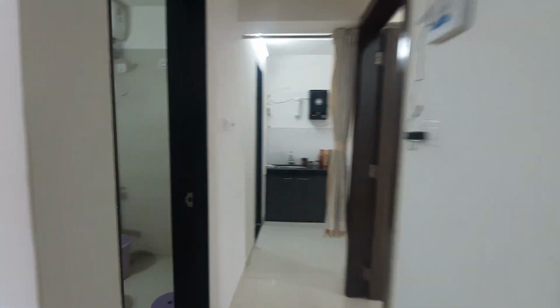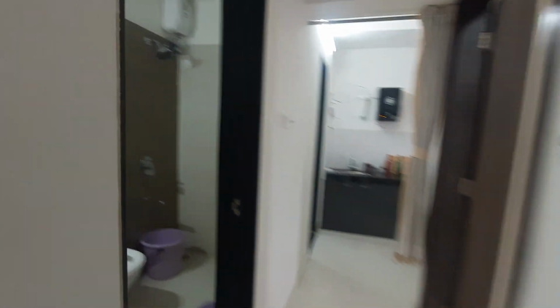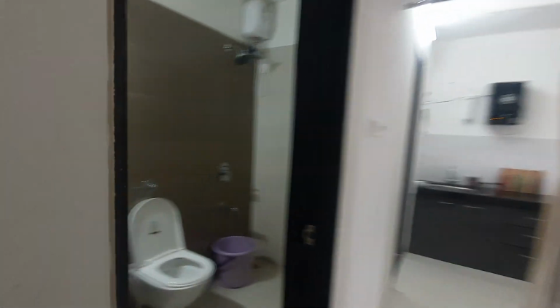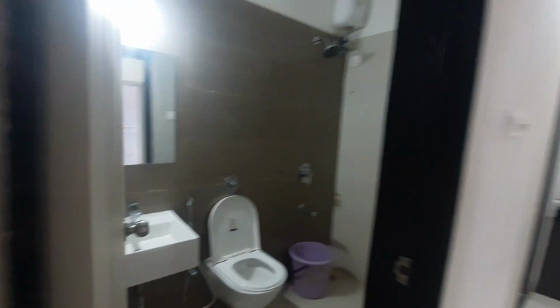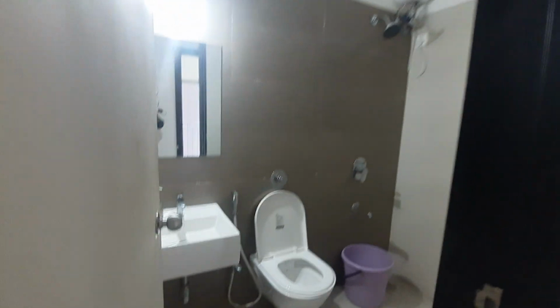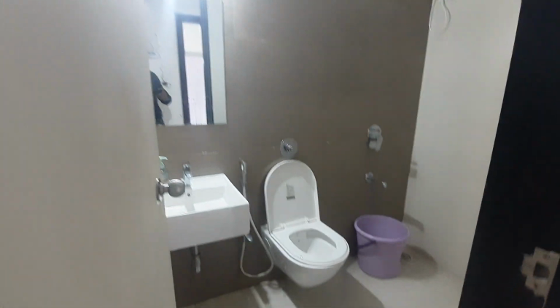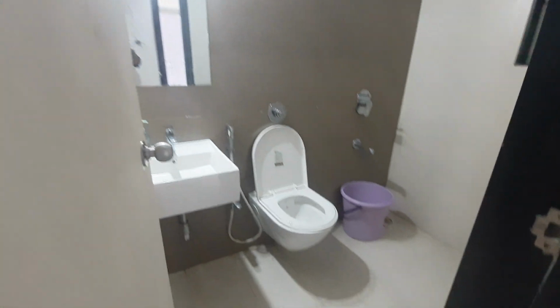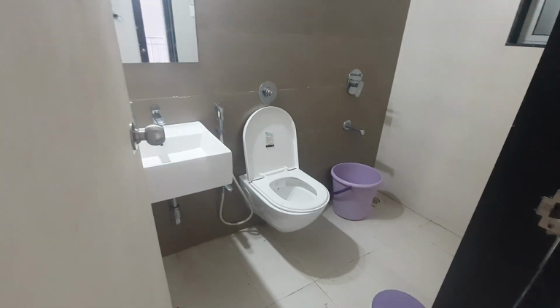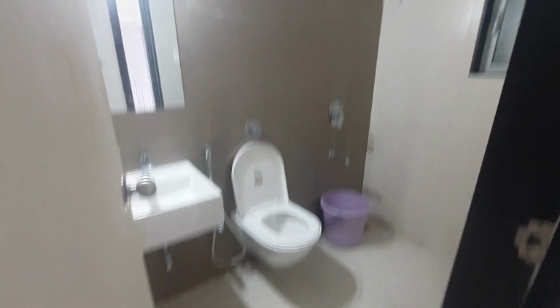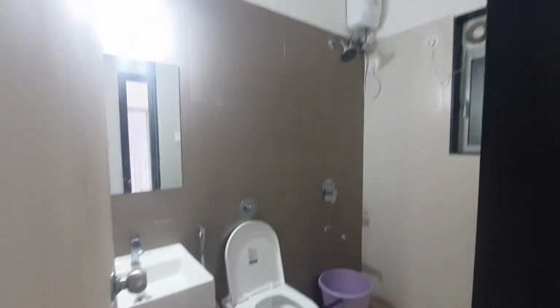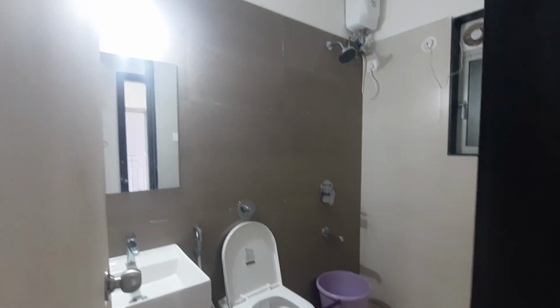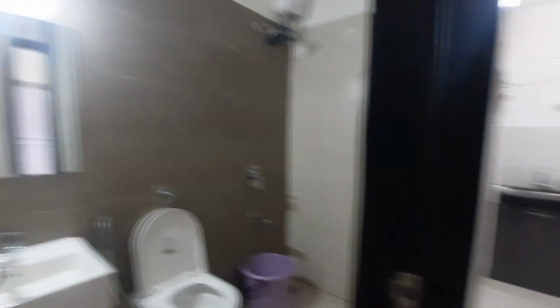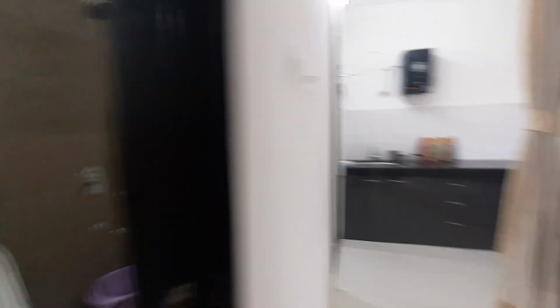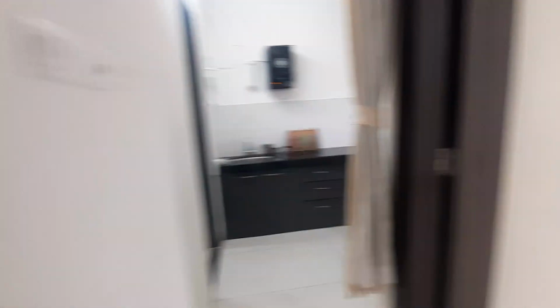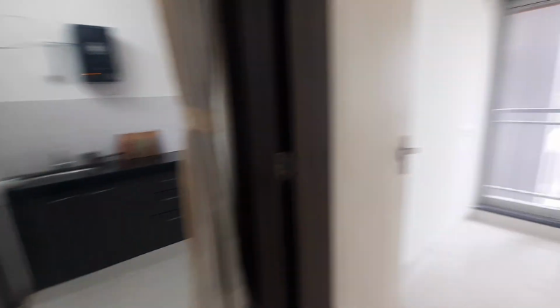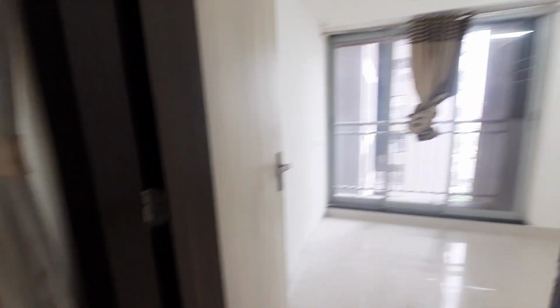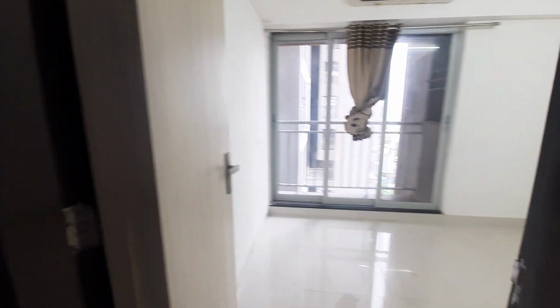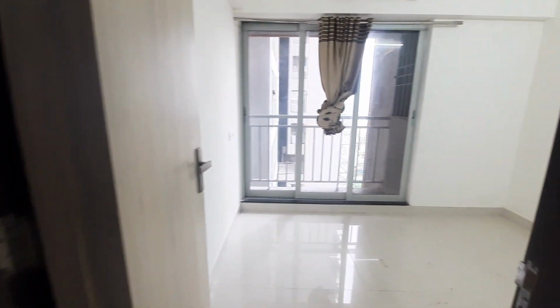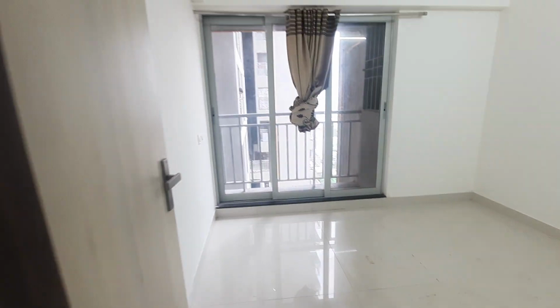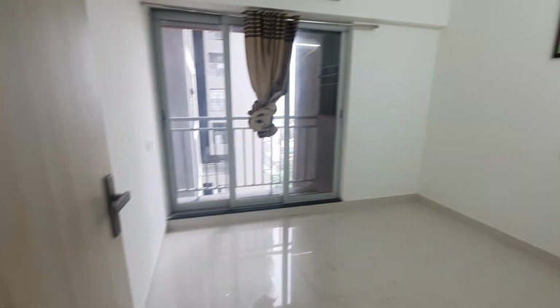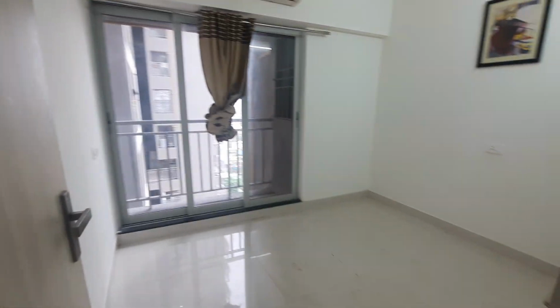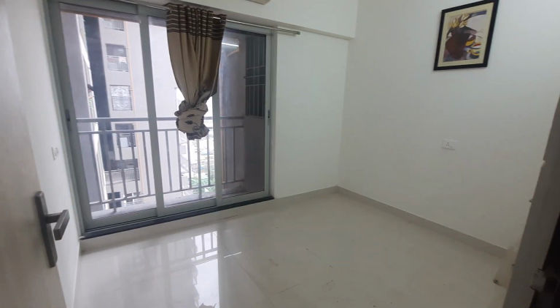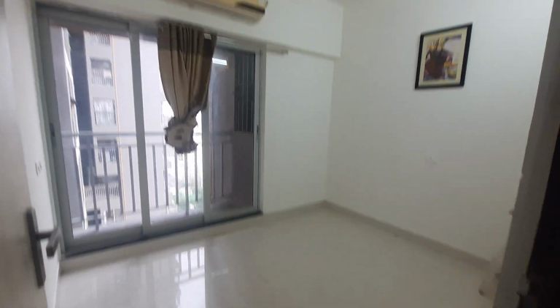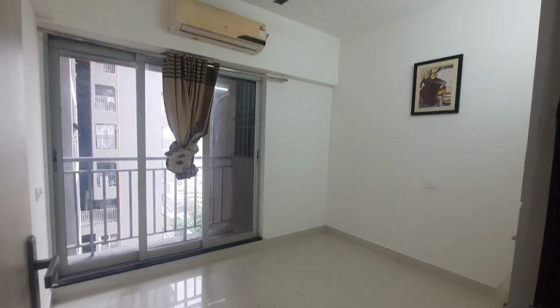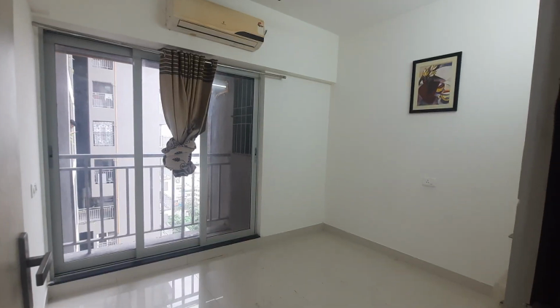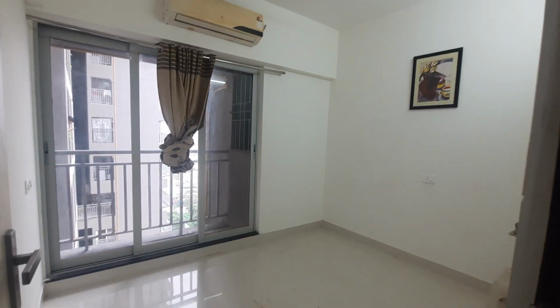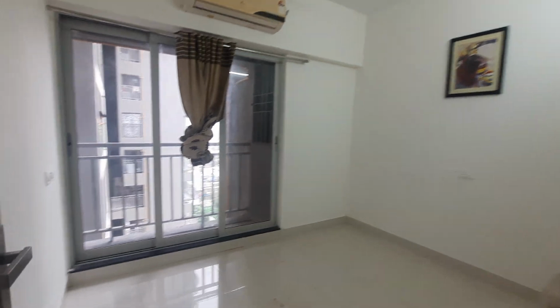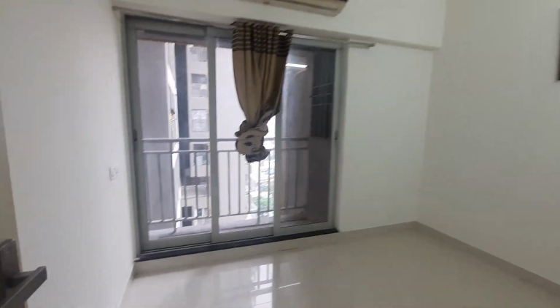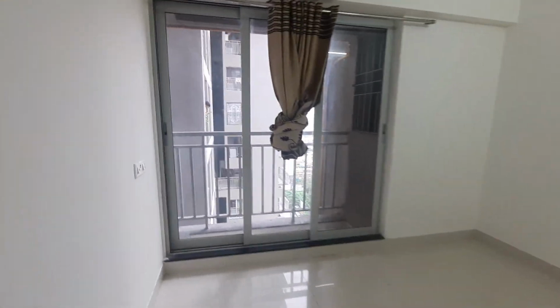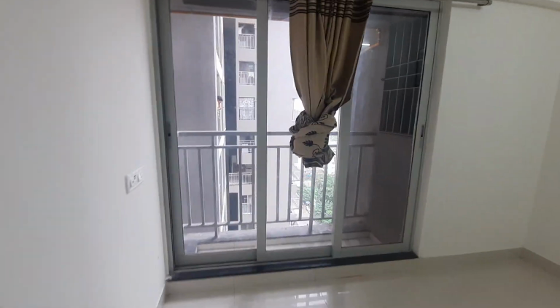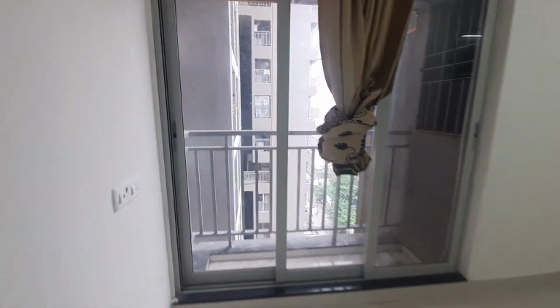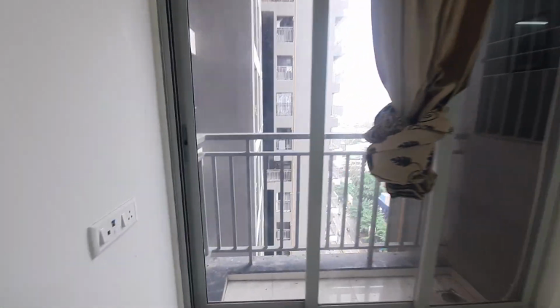Common washroom, second bedroom, with balcony.